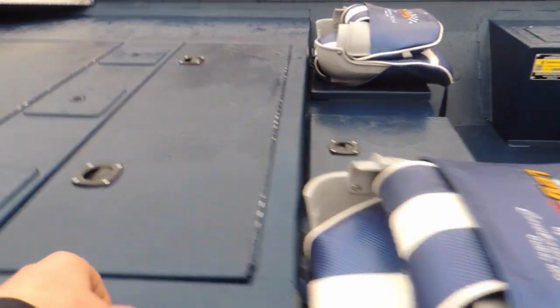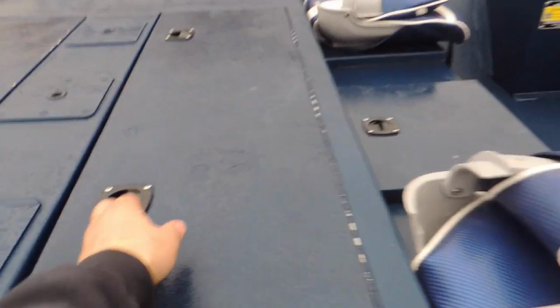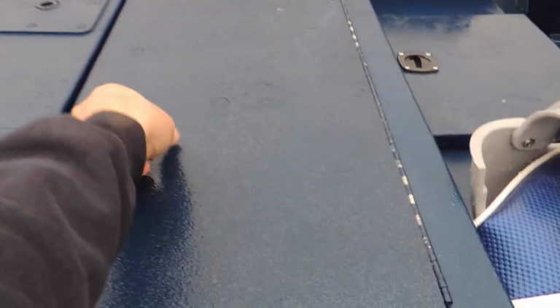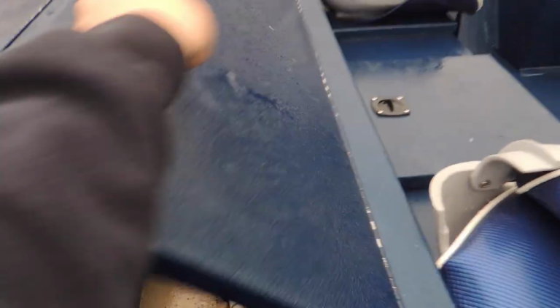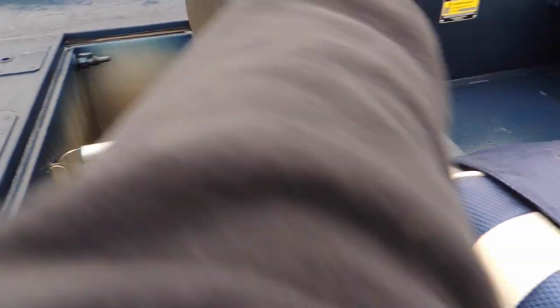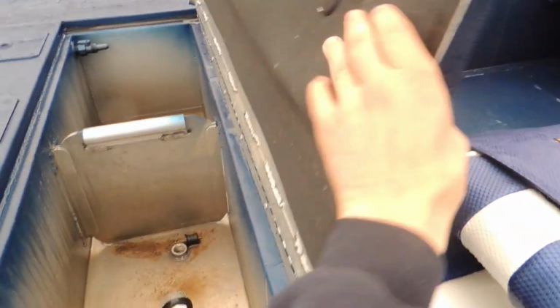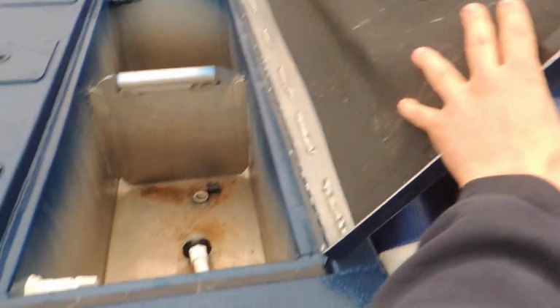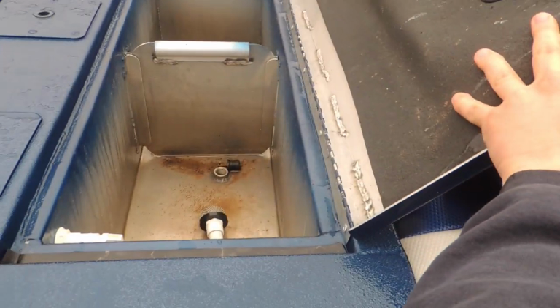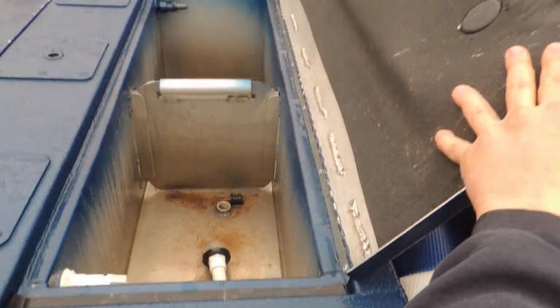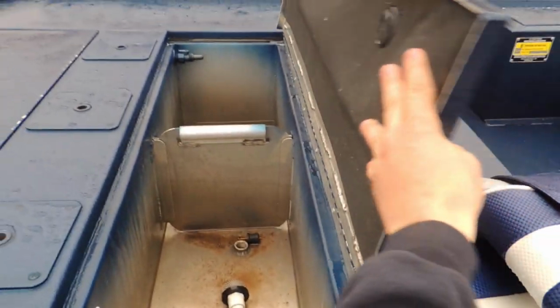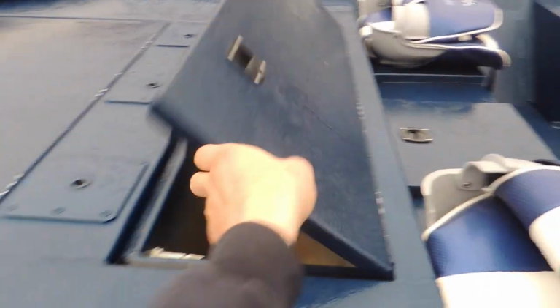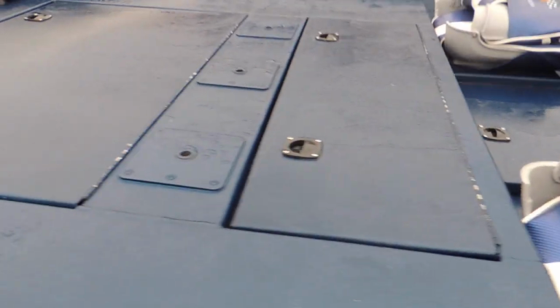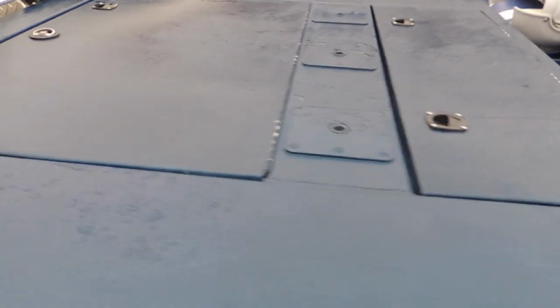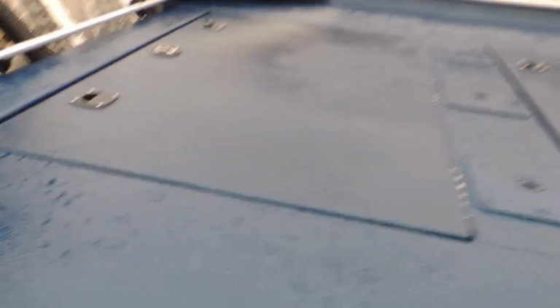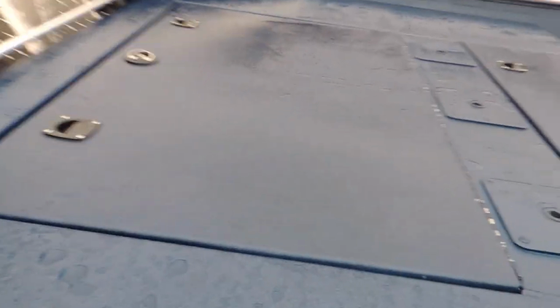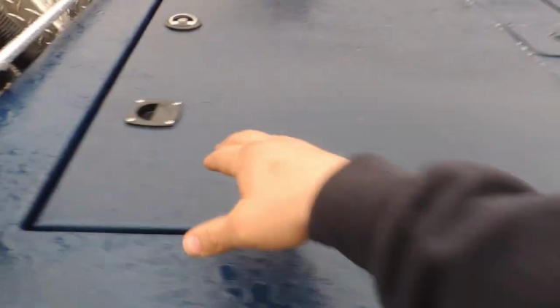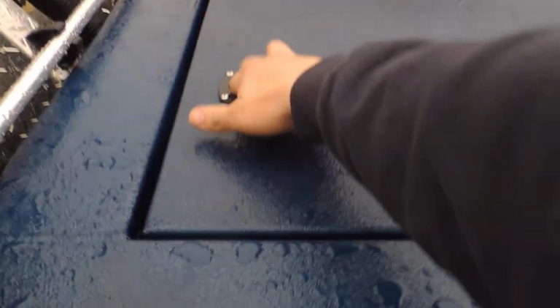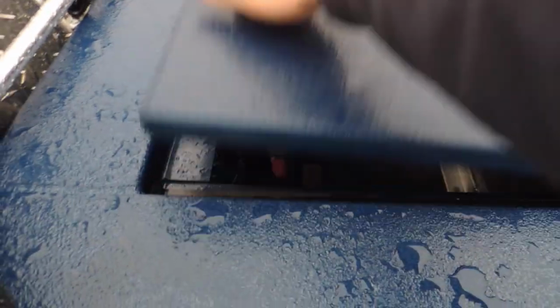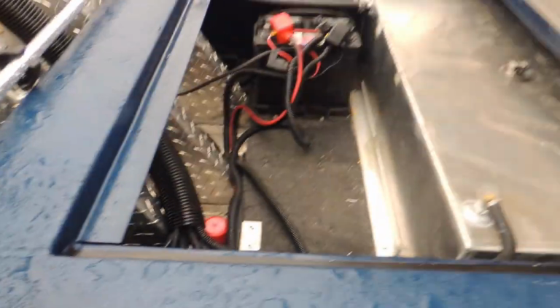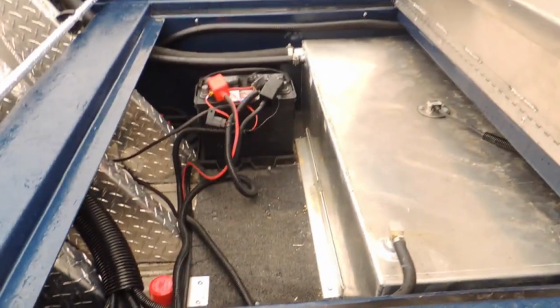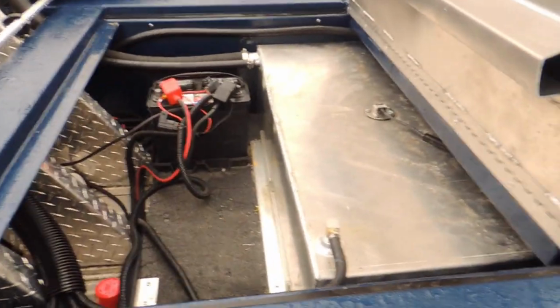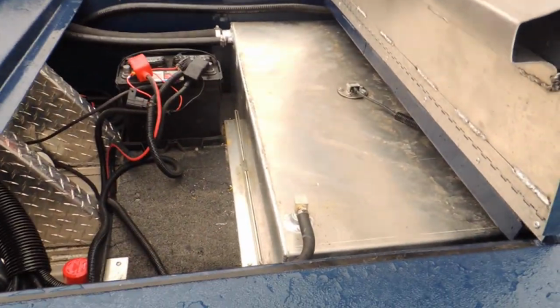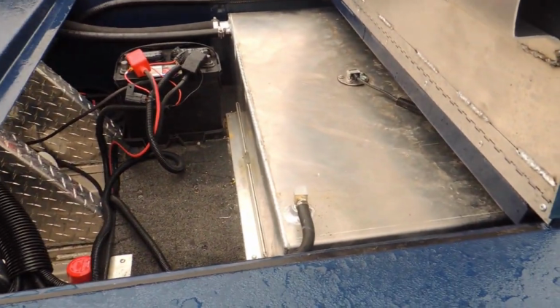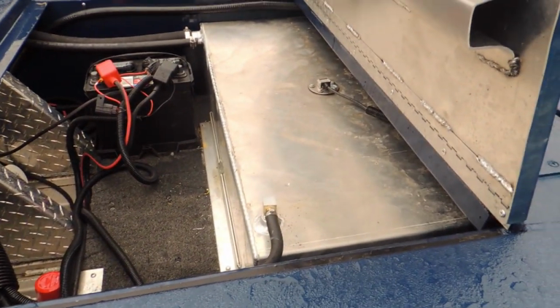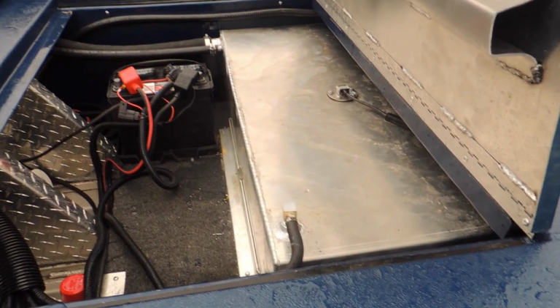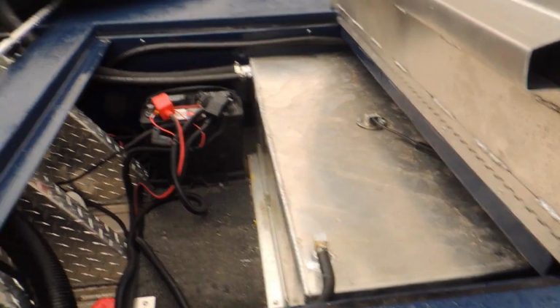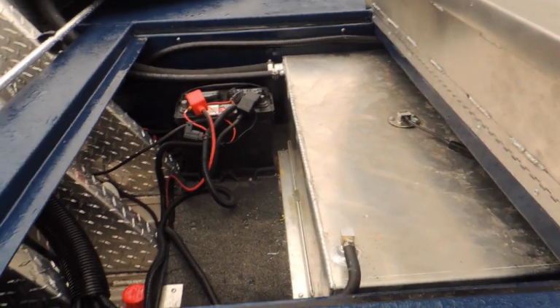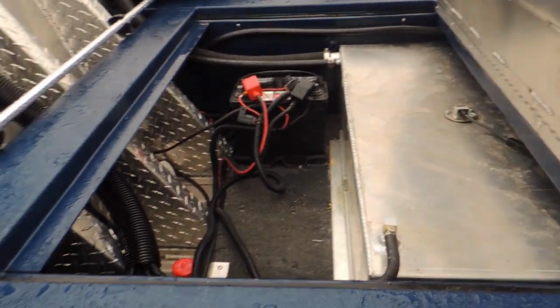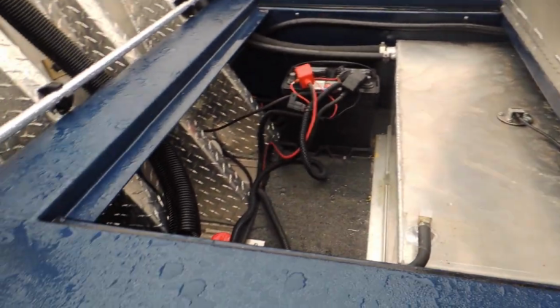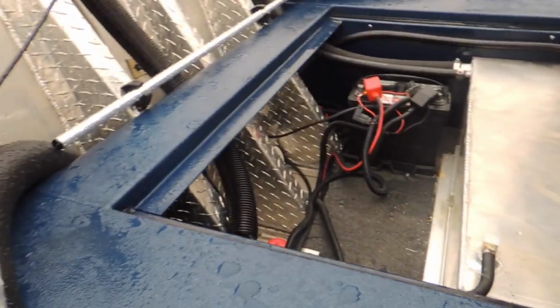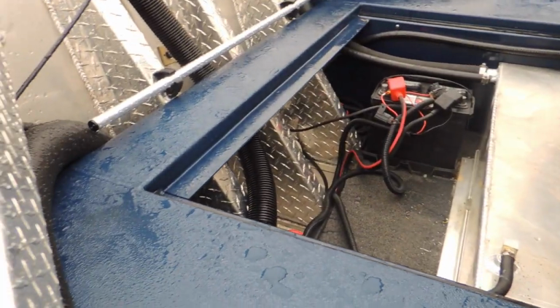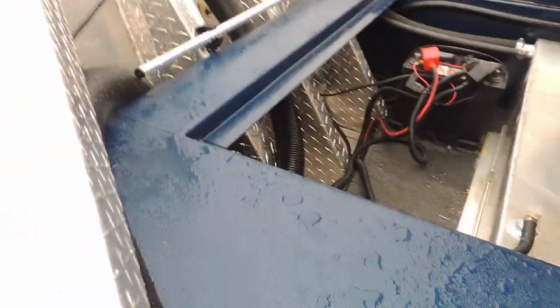There's a big rear aerated live well and the back compartment has a 30-gallon aluminum fuel cell, cranking battery, bilge pump, and aerator pump.